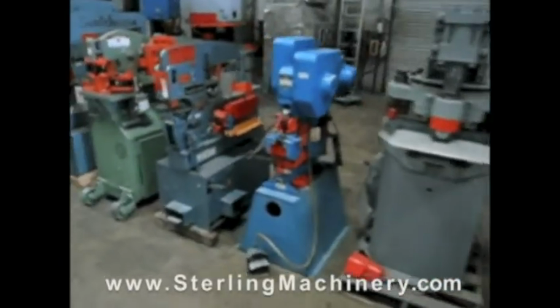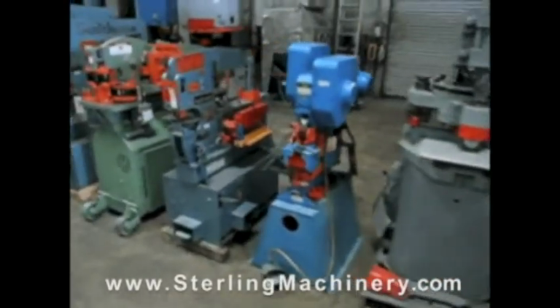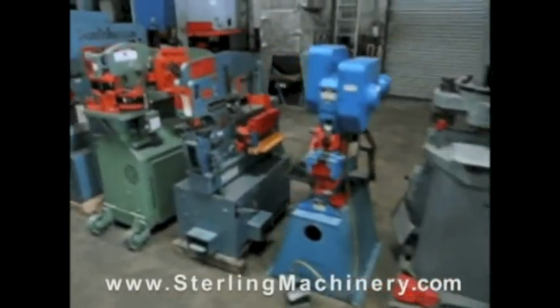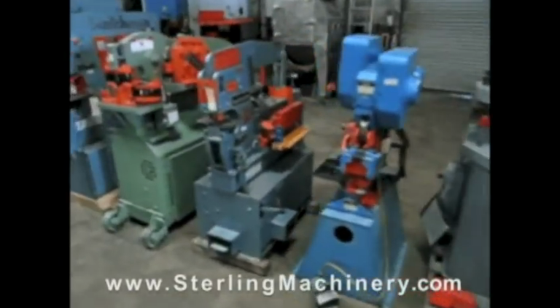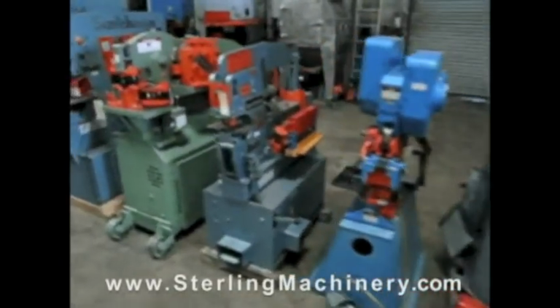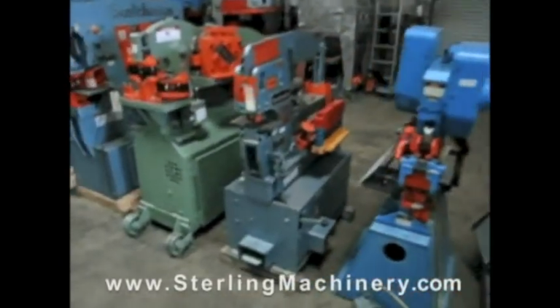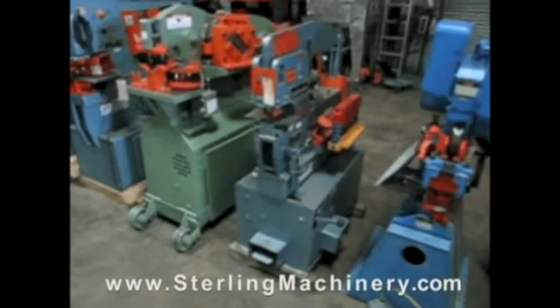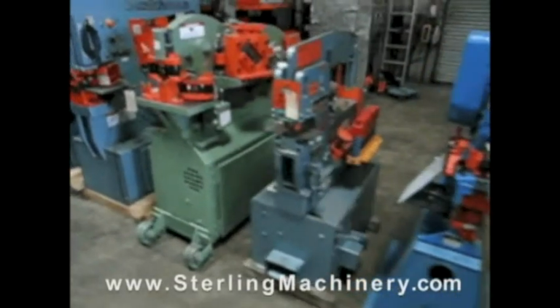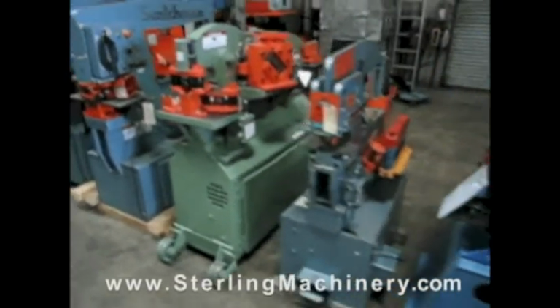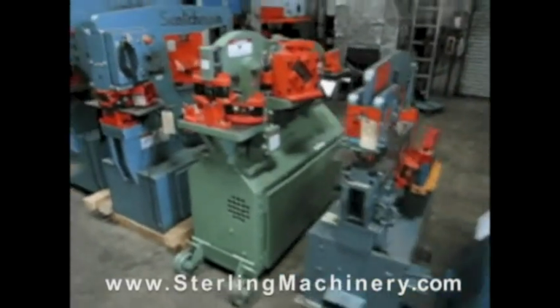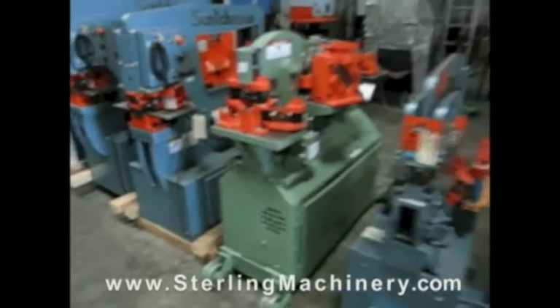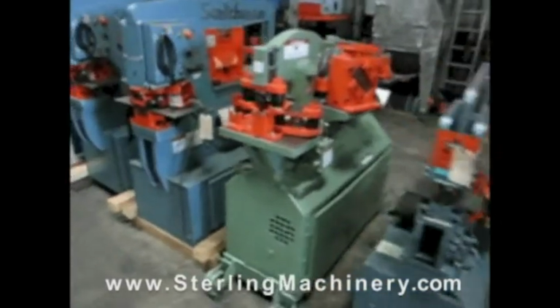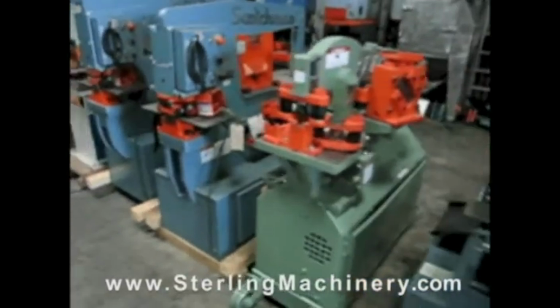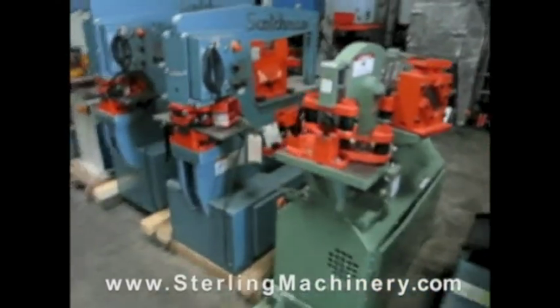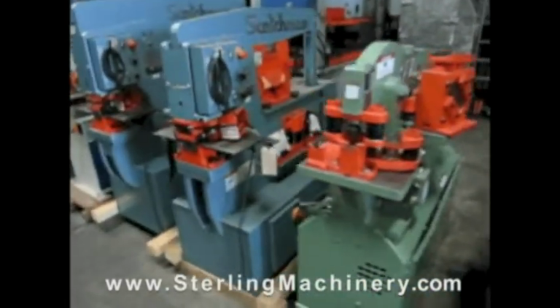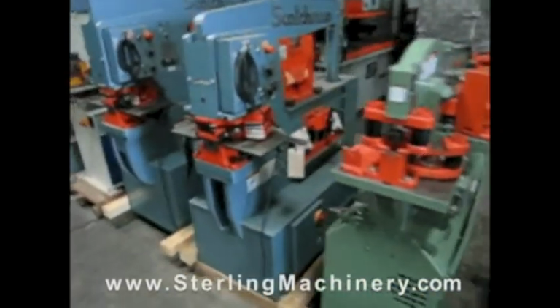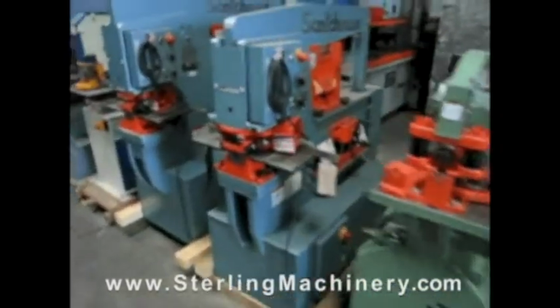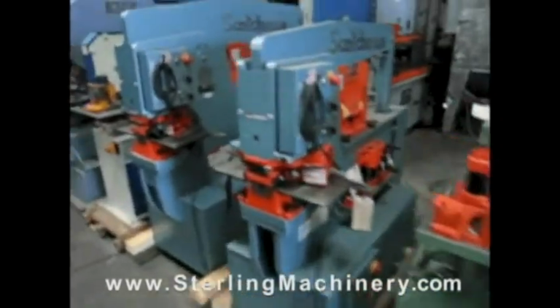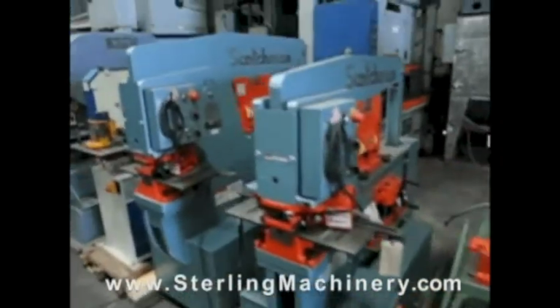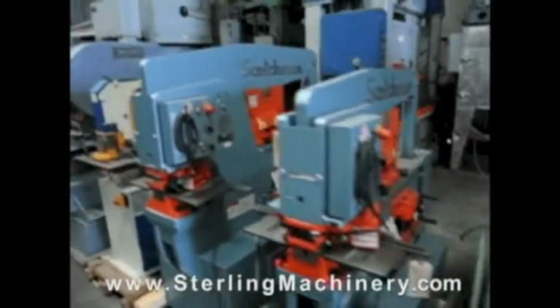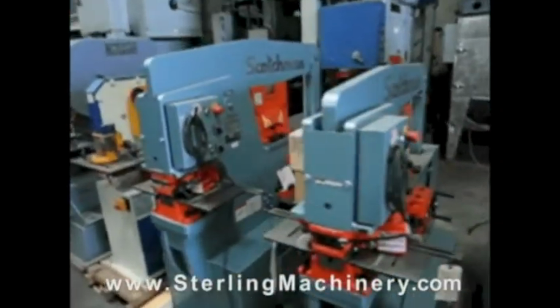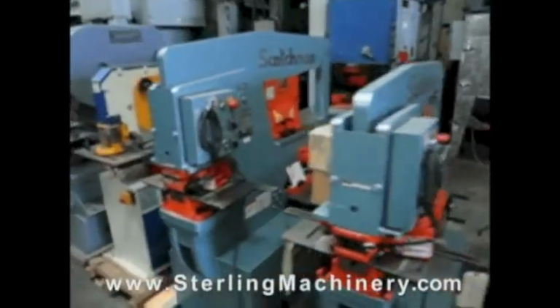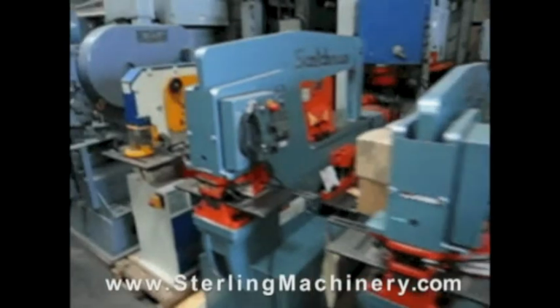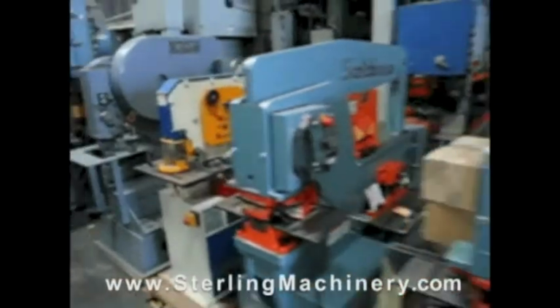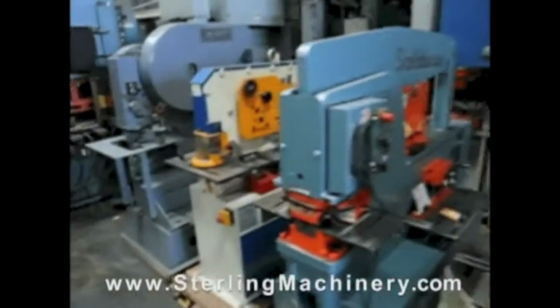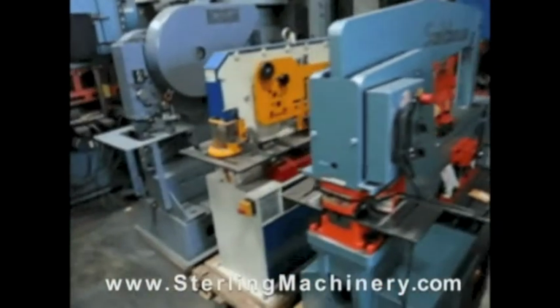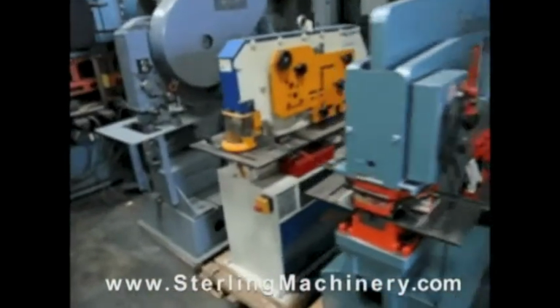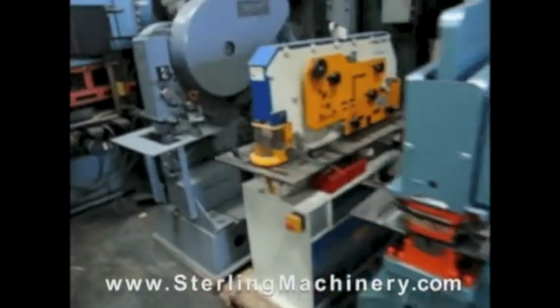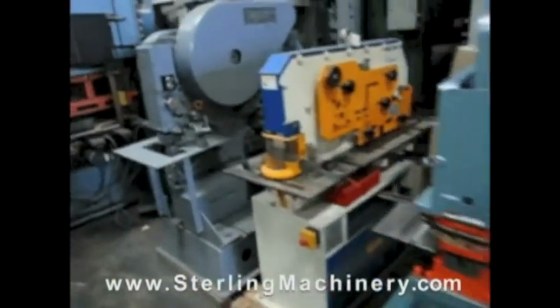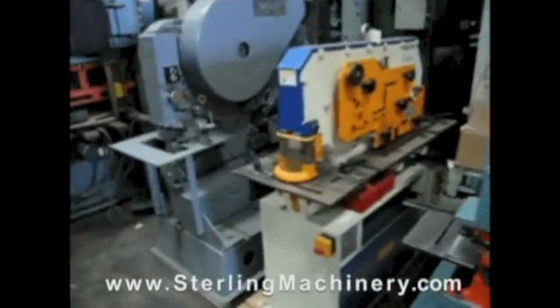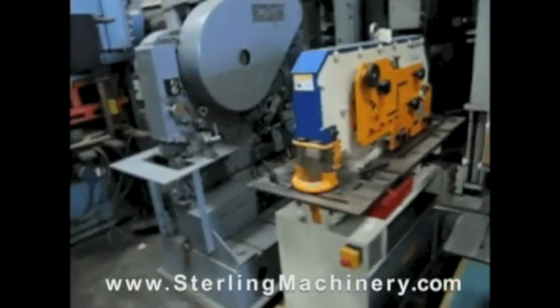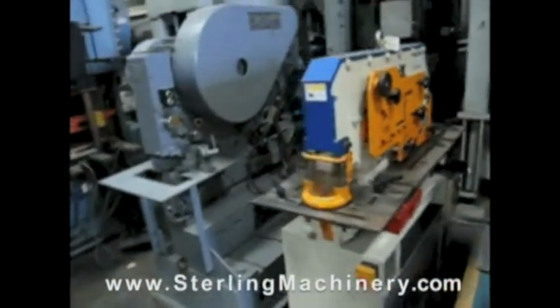Do you have surplus equipment for sale? From one machine to entire shops, Sterling Machinery buys all types of equipment. Please contact us today.